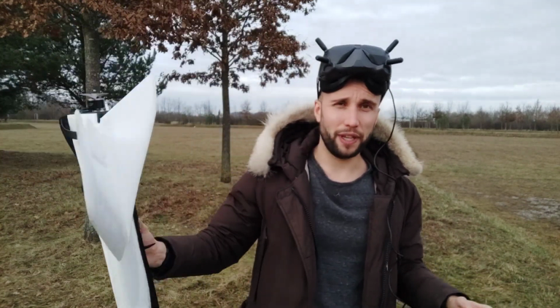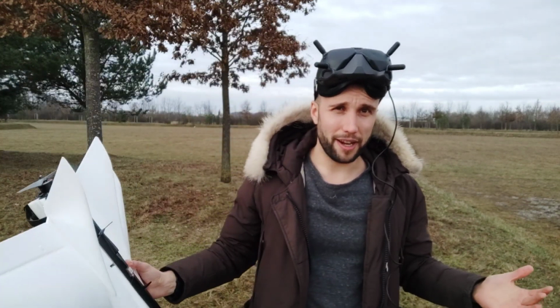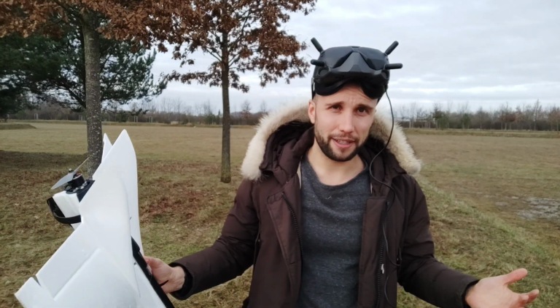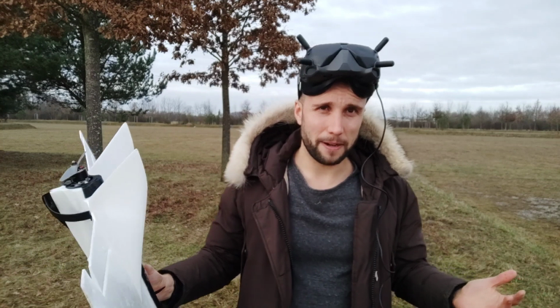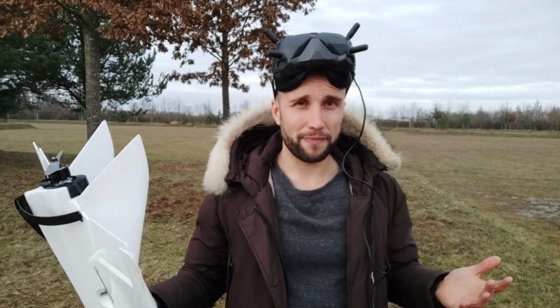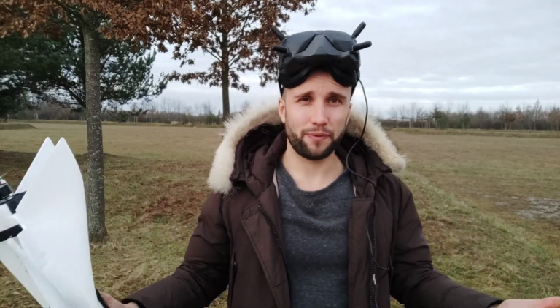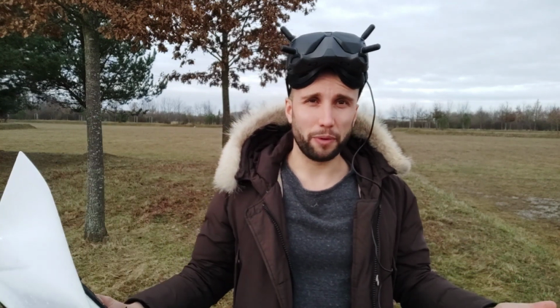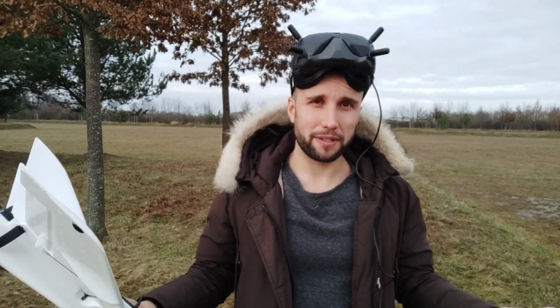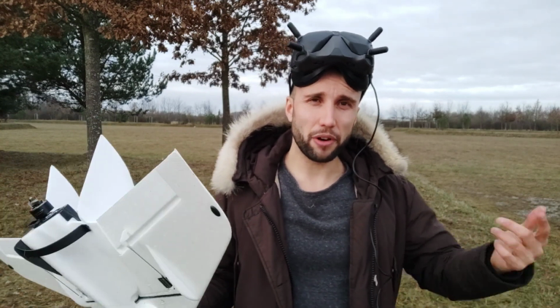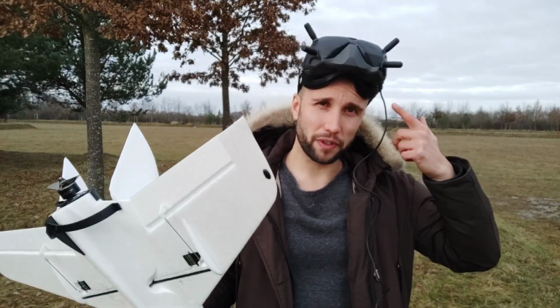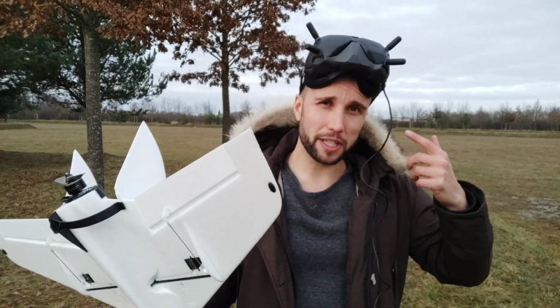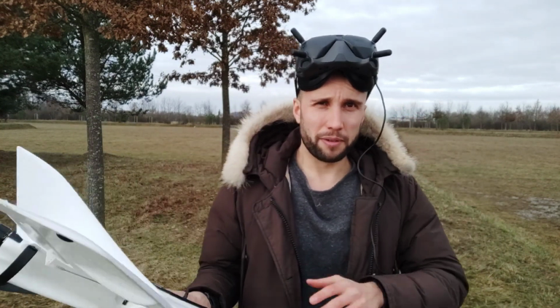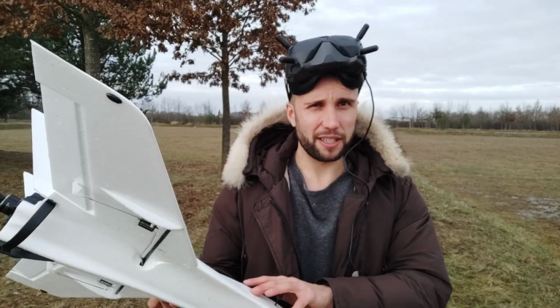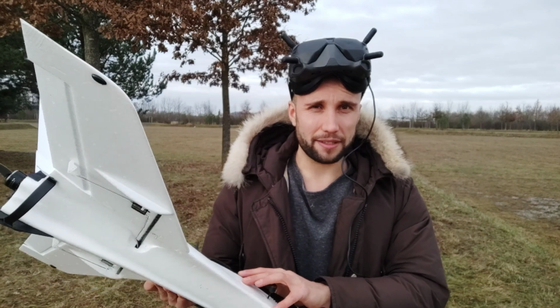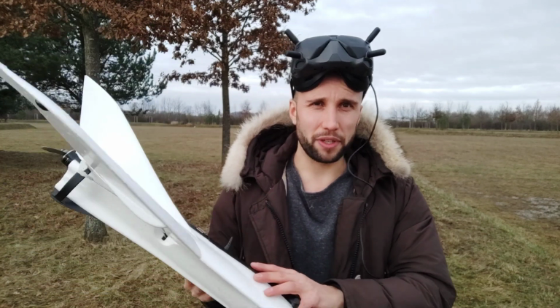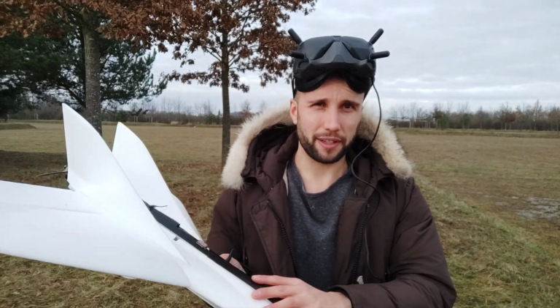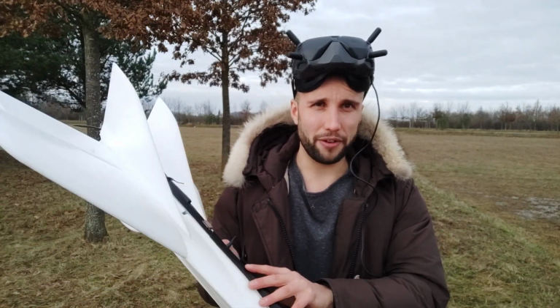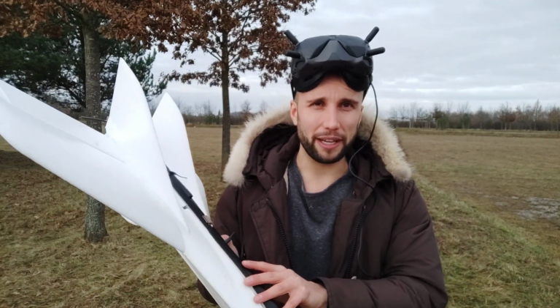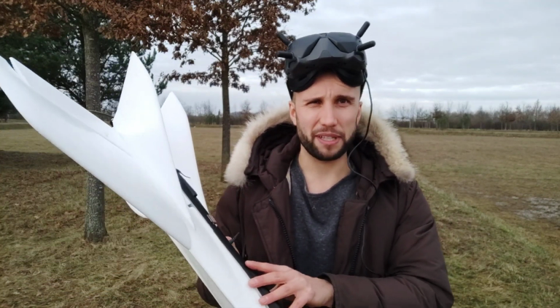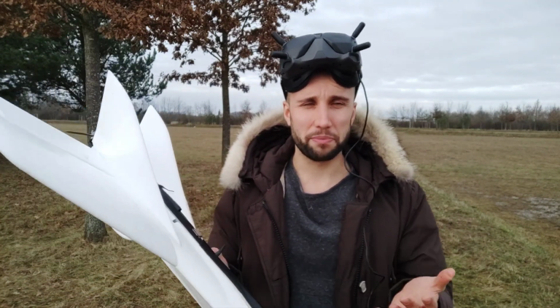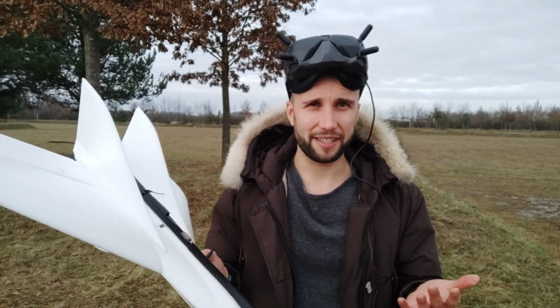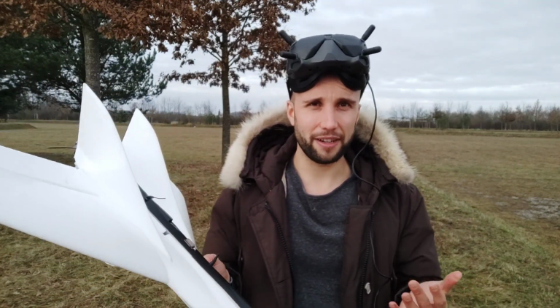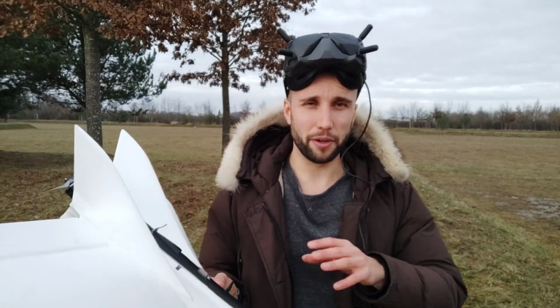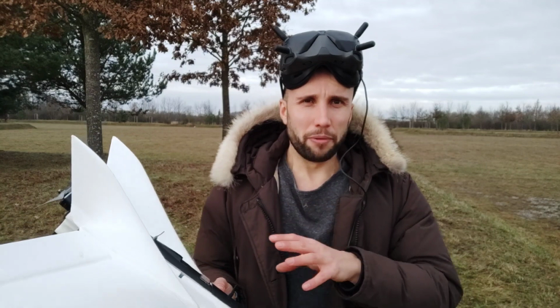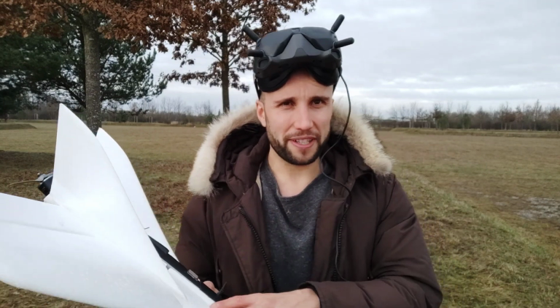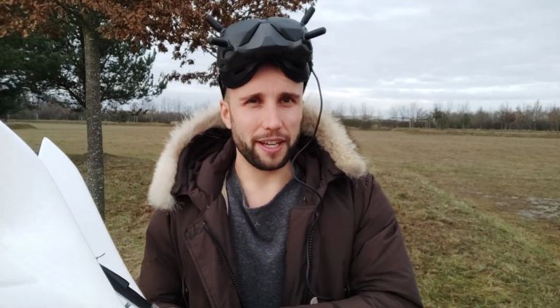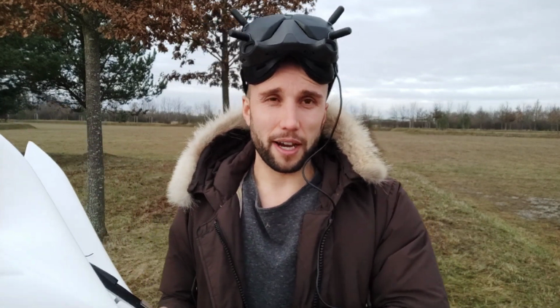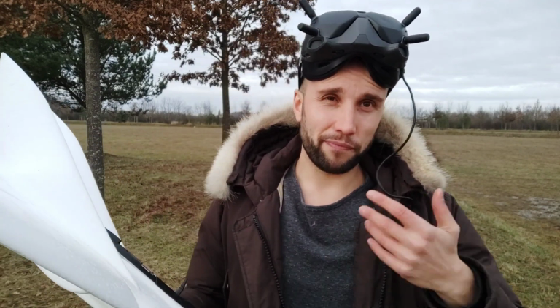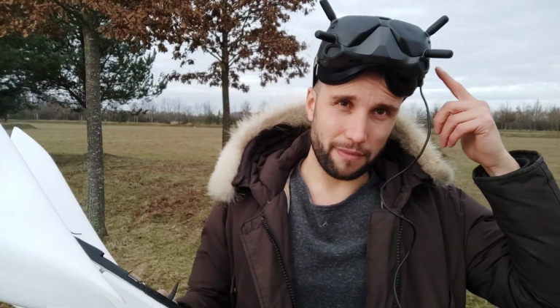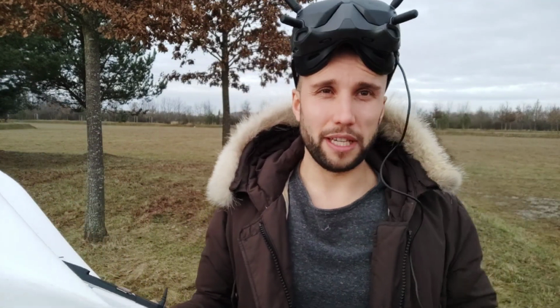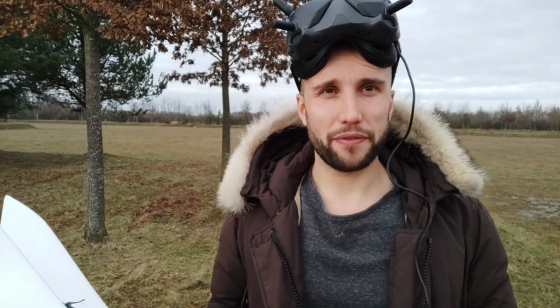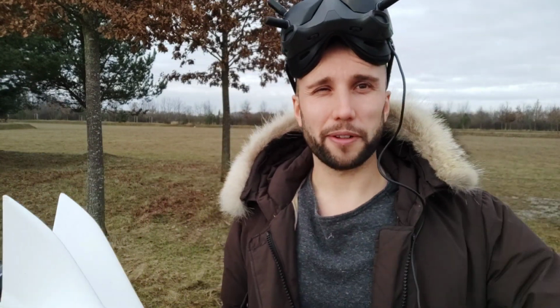Let's get this thing in the air and find out what happens. I'm recording with the goggles because I installed the unit in a way that makes it basically impossible to access the SD card, so what you're going to see is DVR from the goggles.